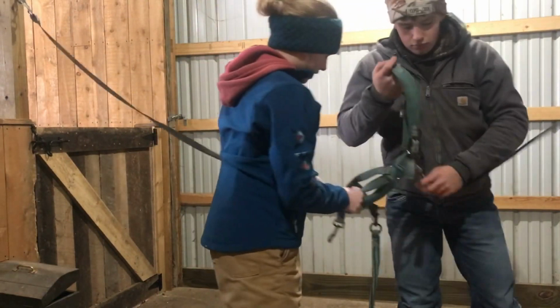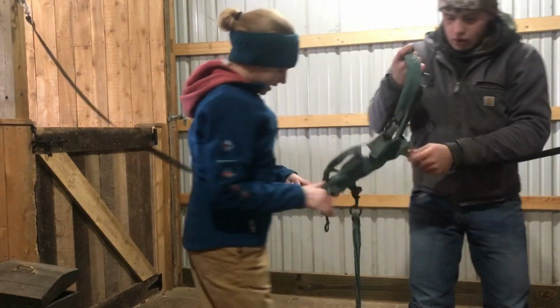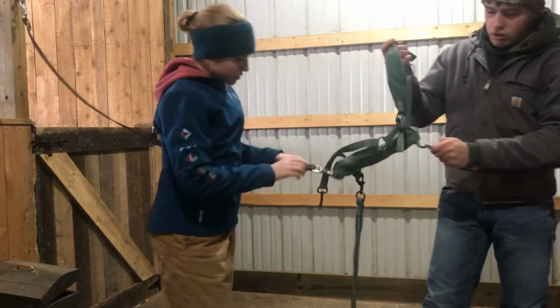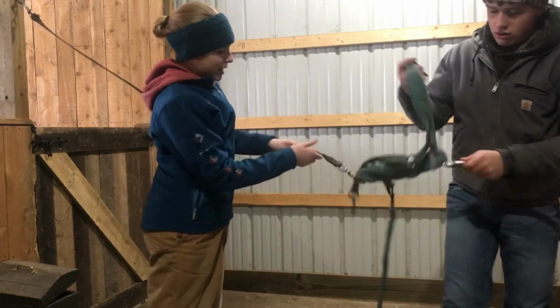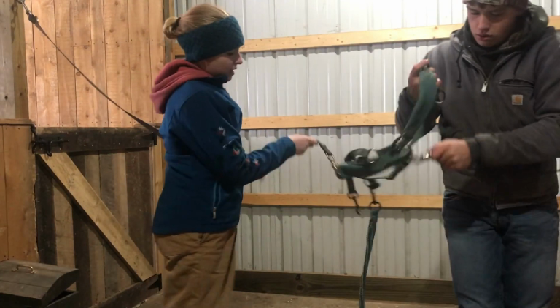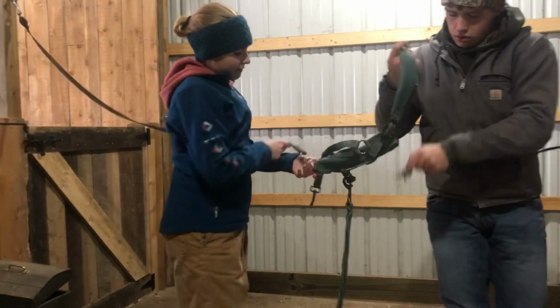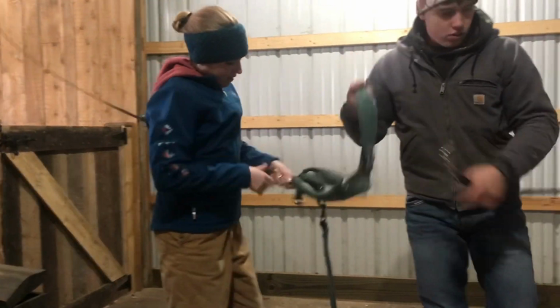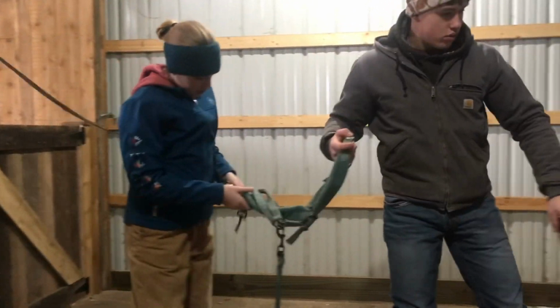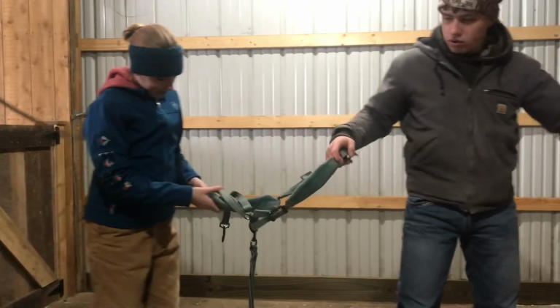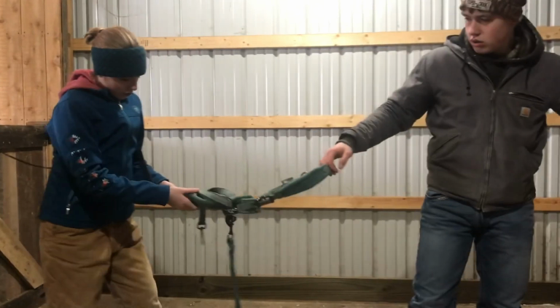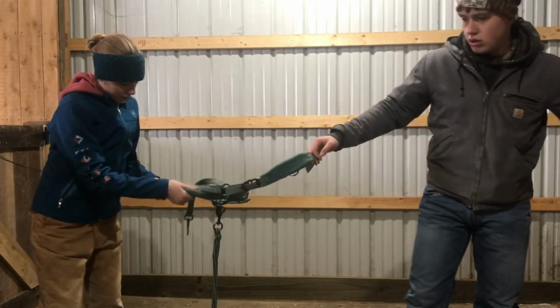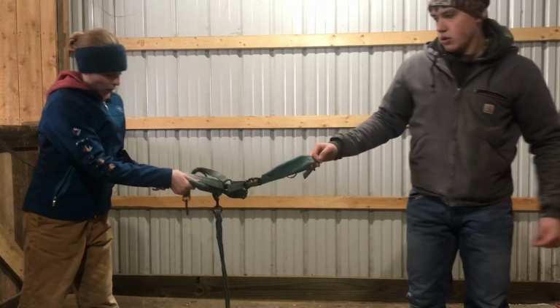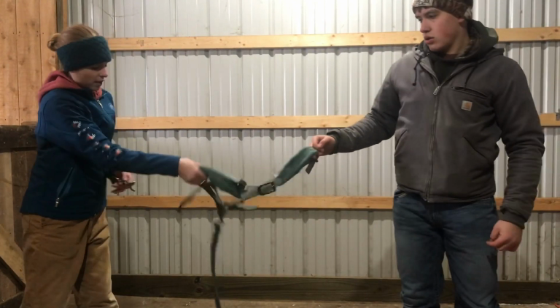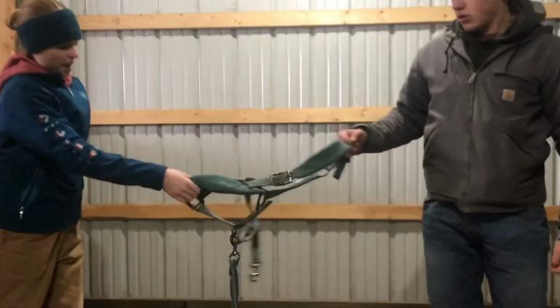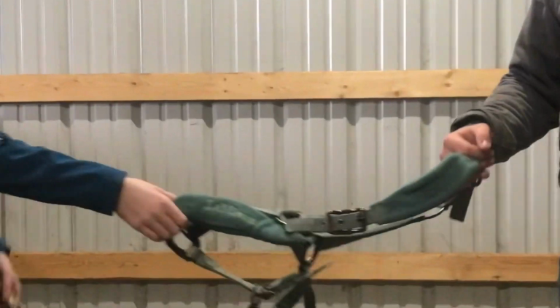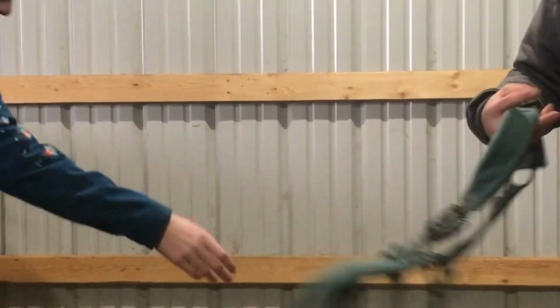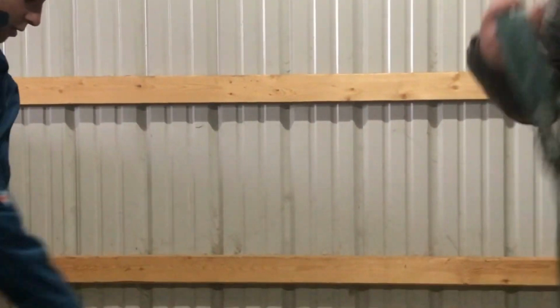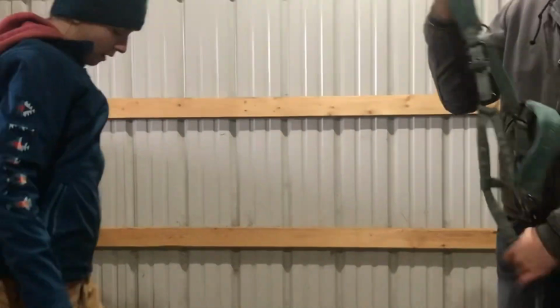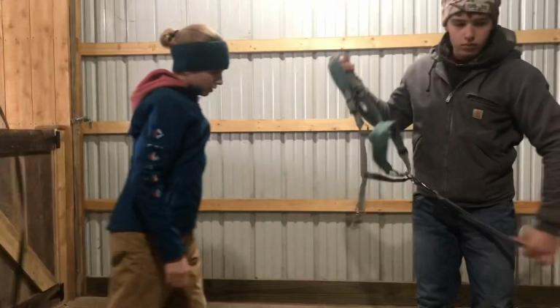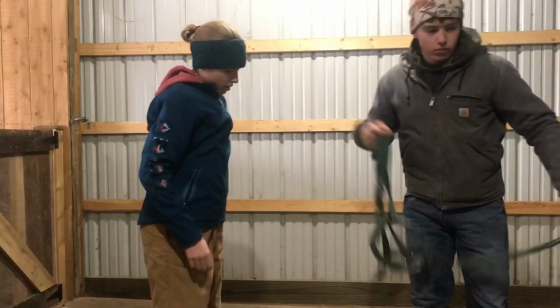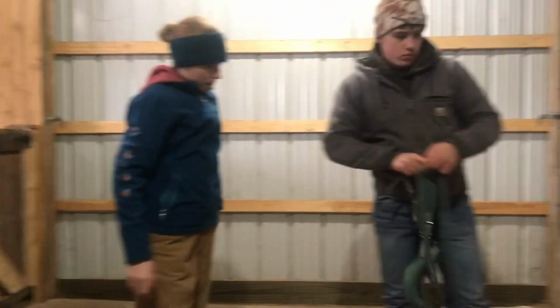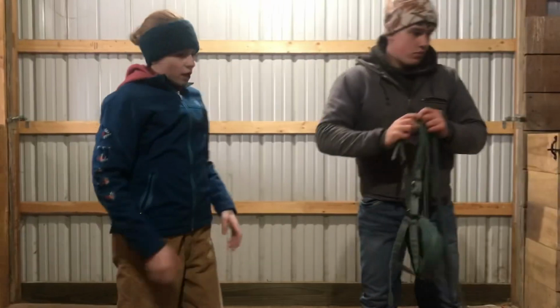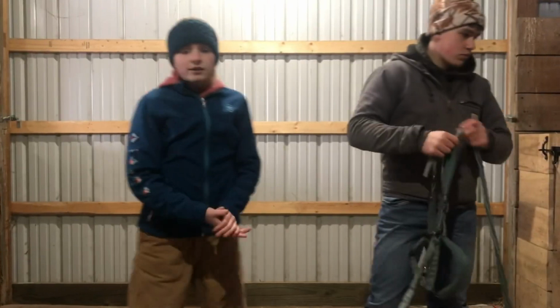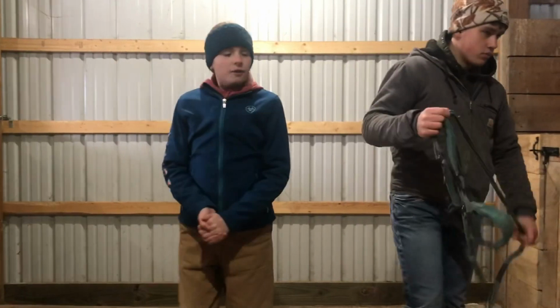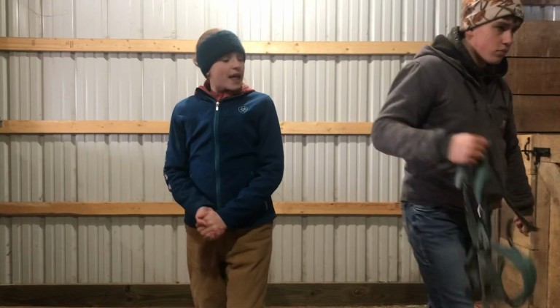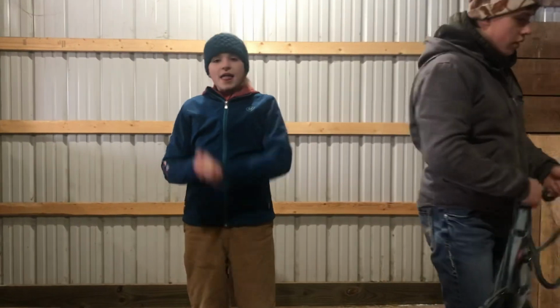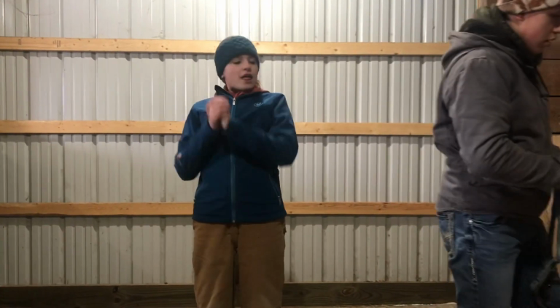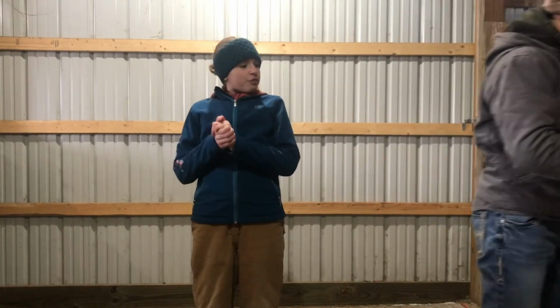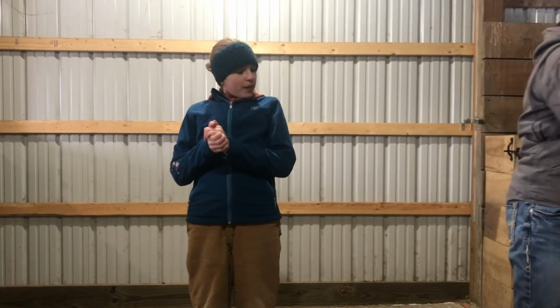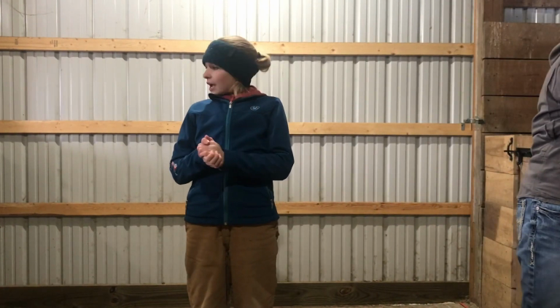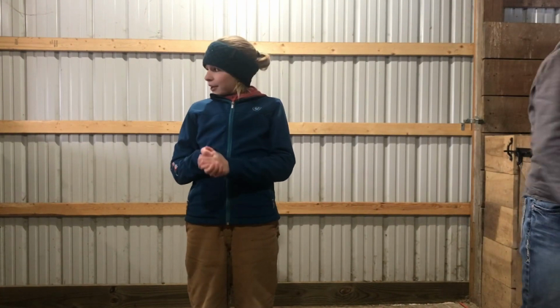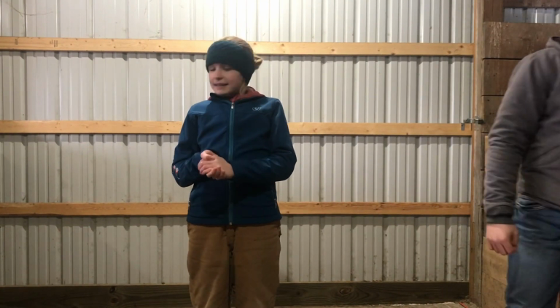The easiest part is having these hooks, because then you can just pull and it pops right out. That's how you make a cross tie.